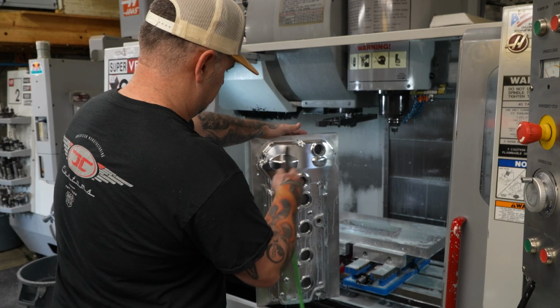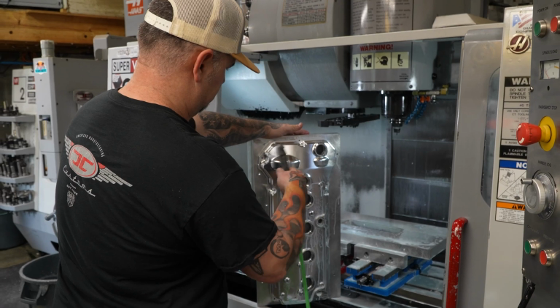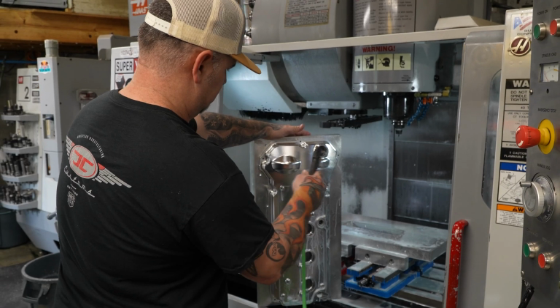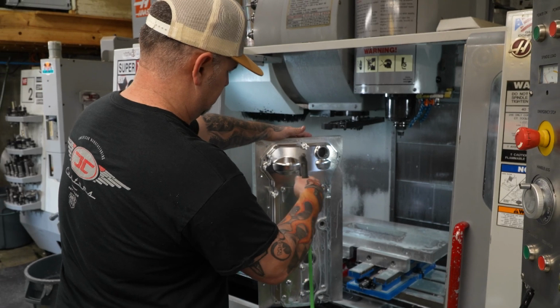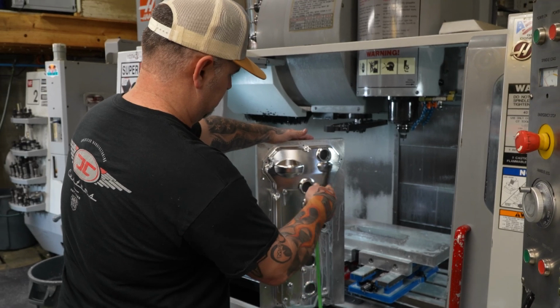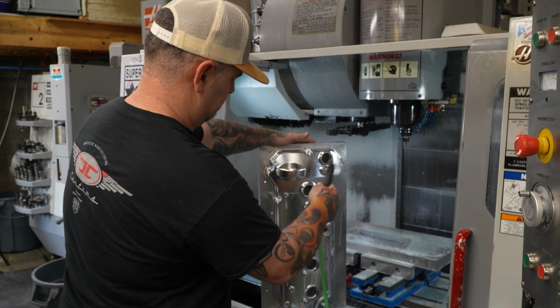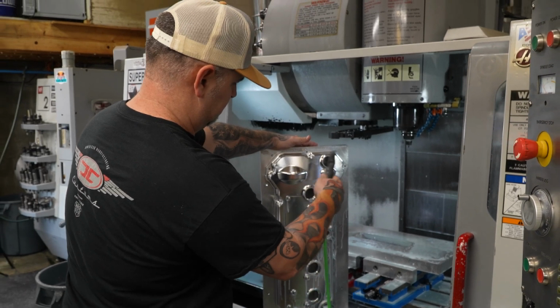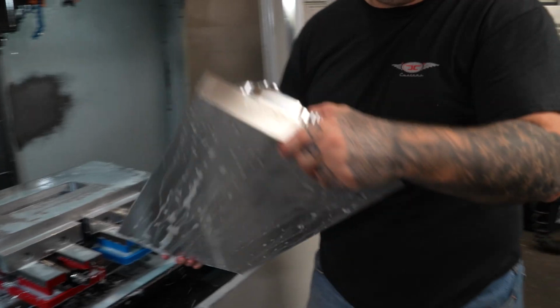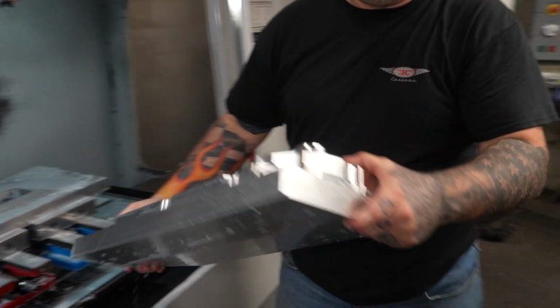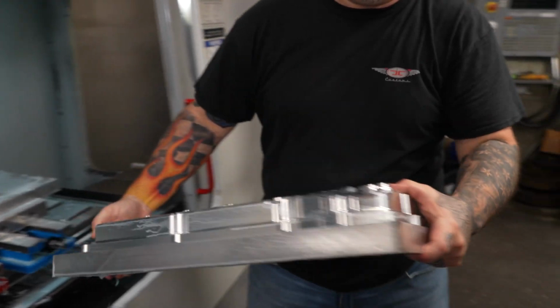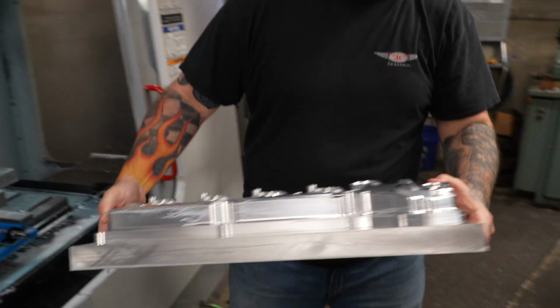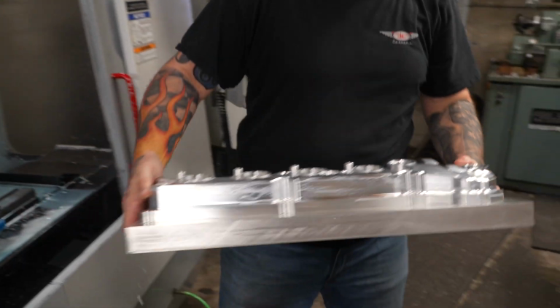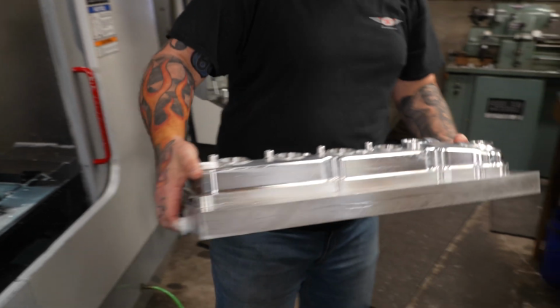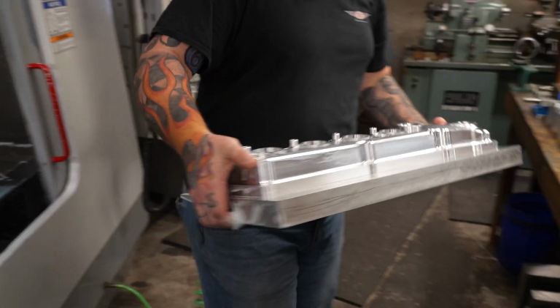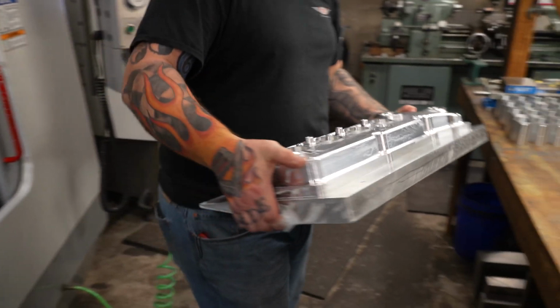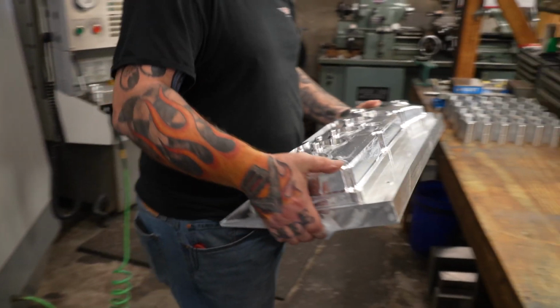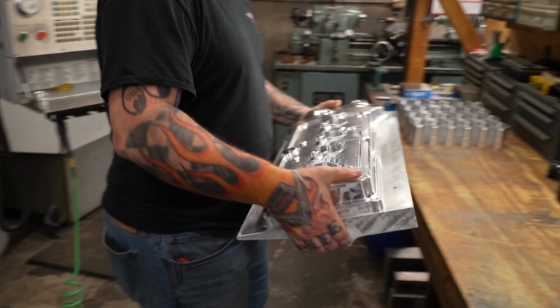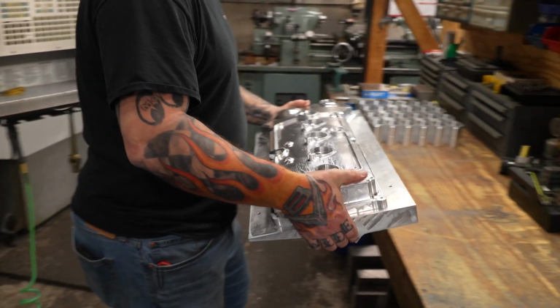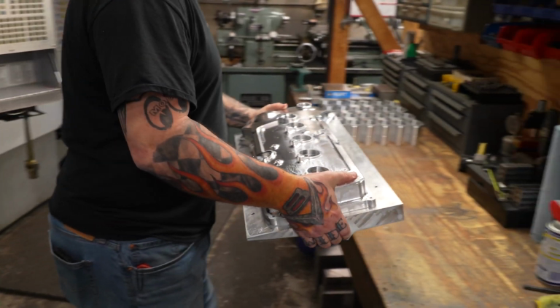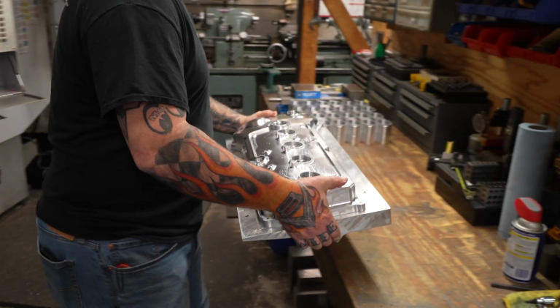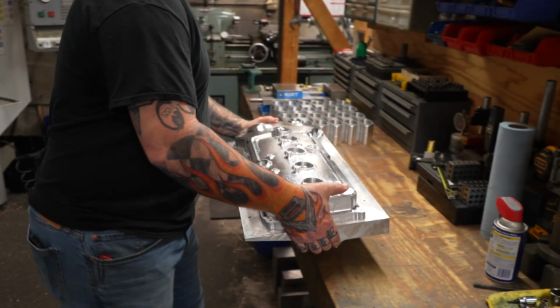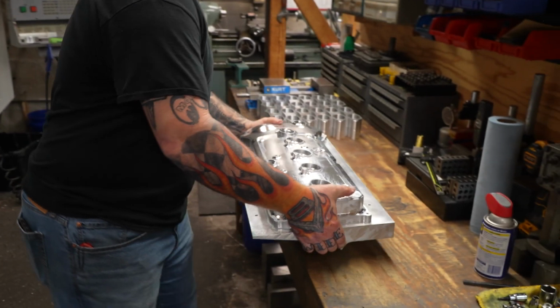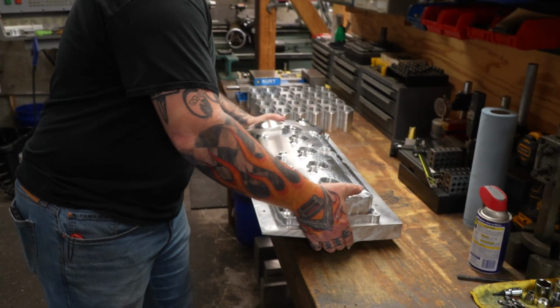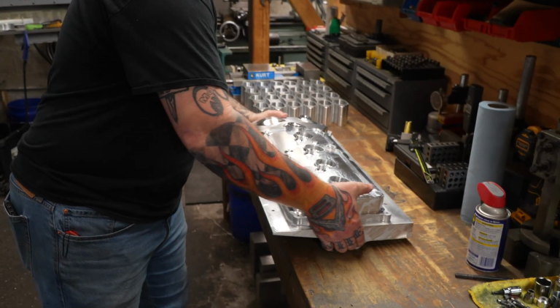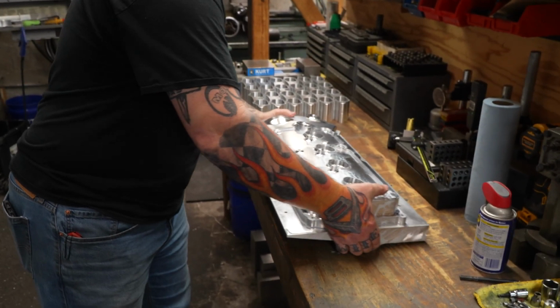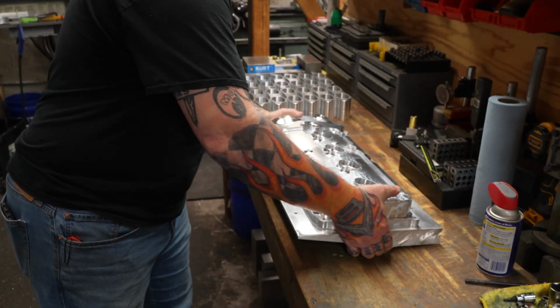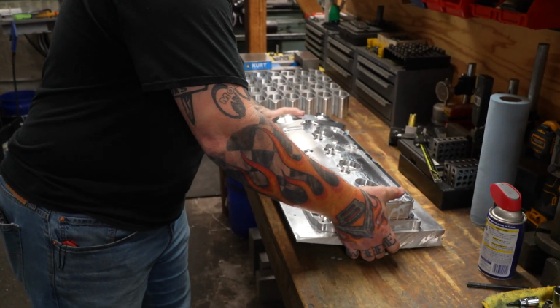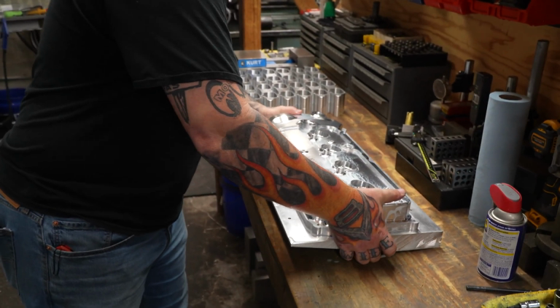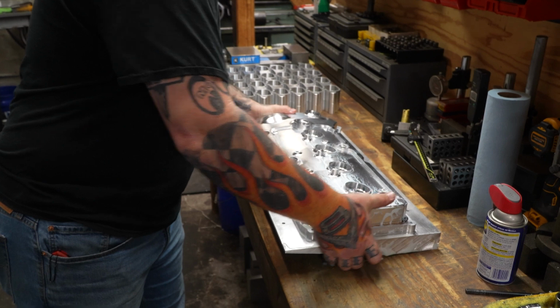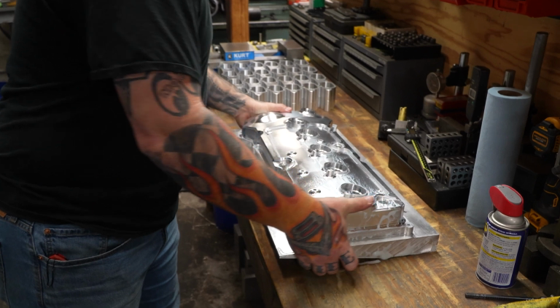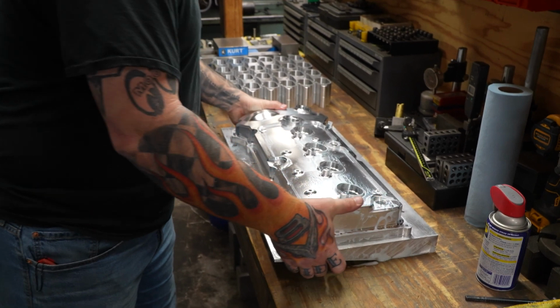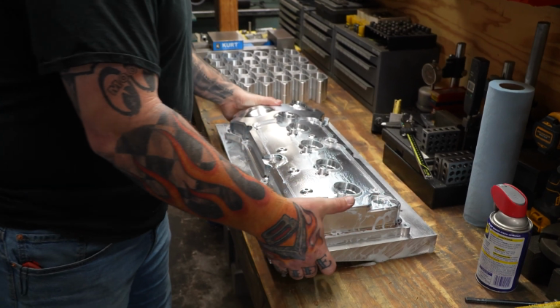These are early 2000 machines, which is a testimony to how well they've been designed and built. I run these machines hard every single day and they're still working, still holding tolerances.